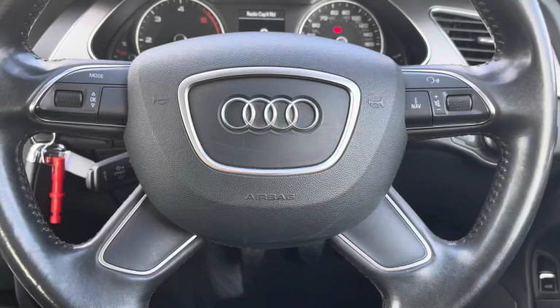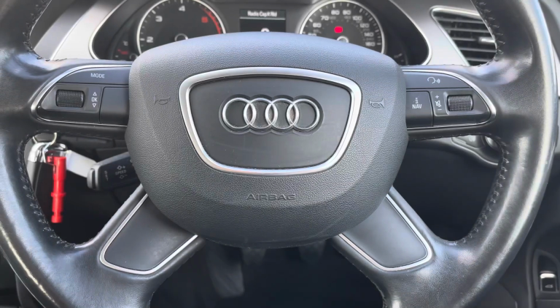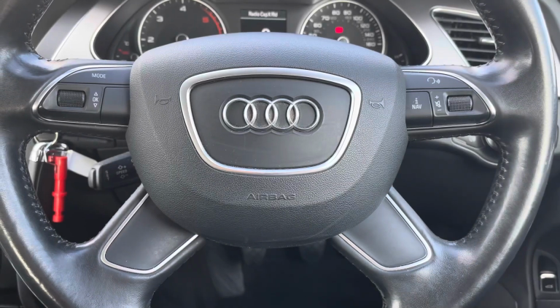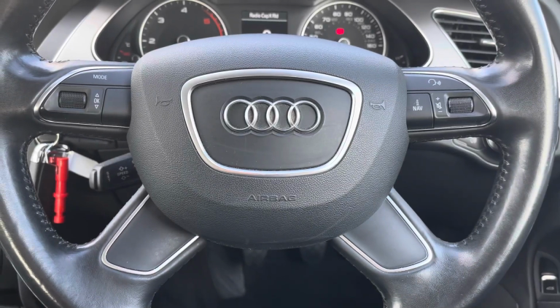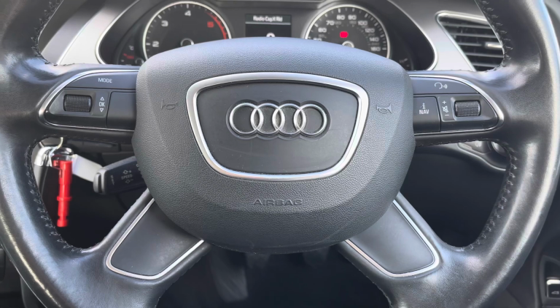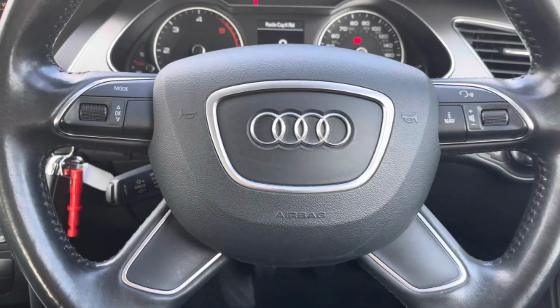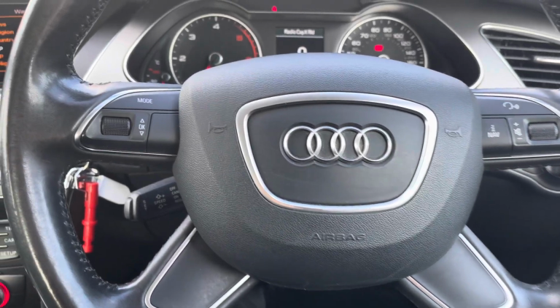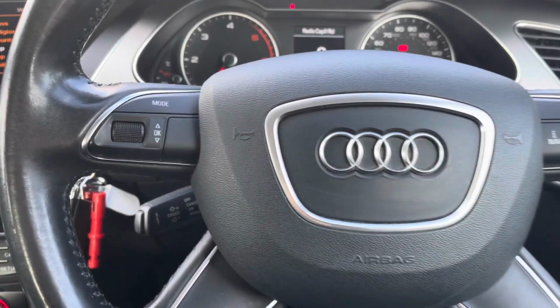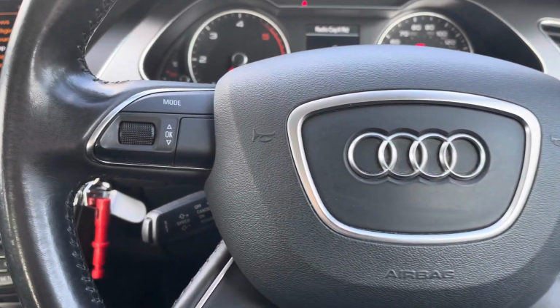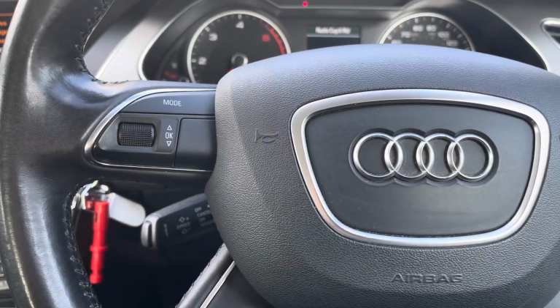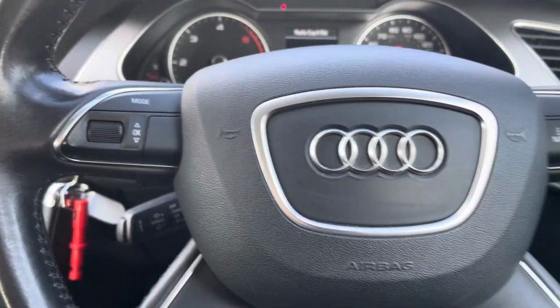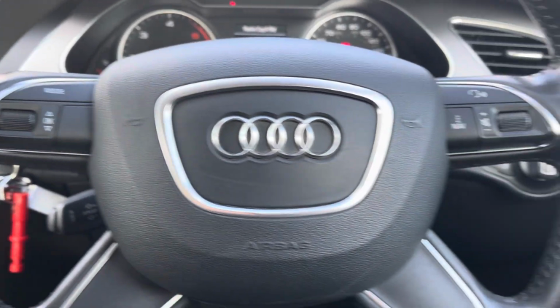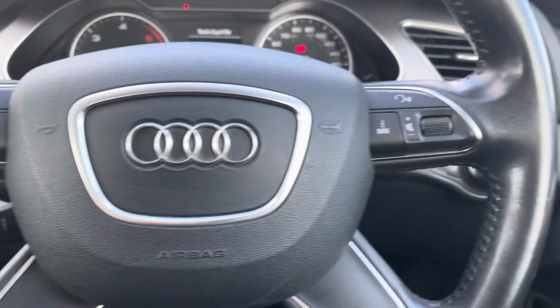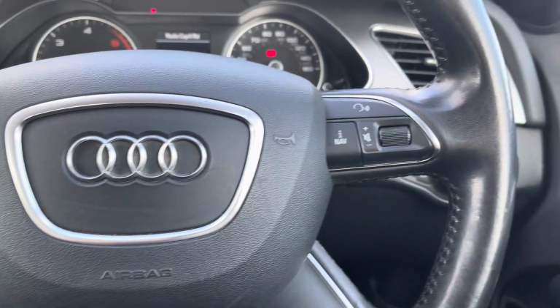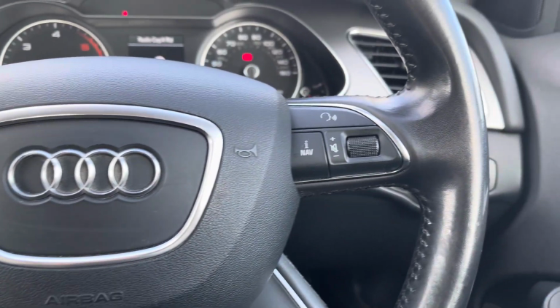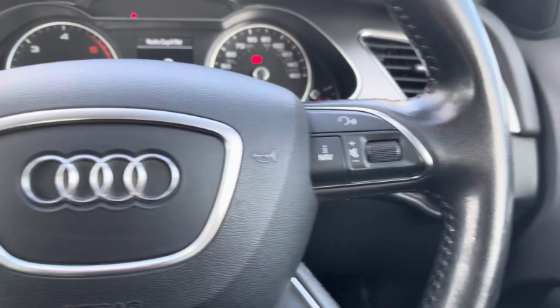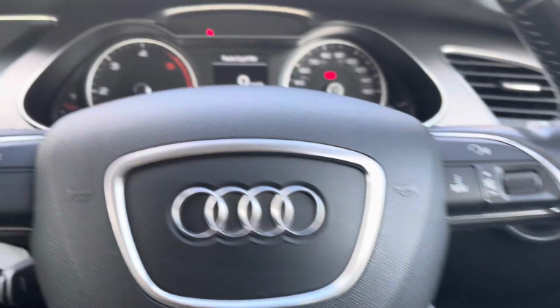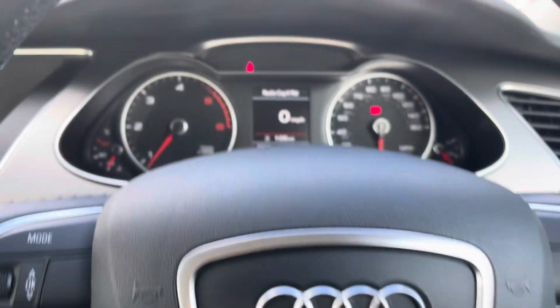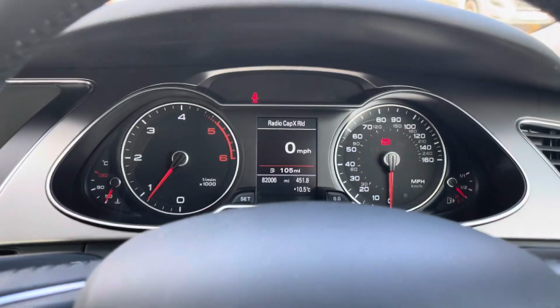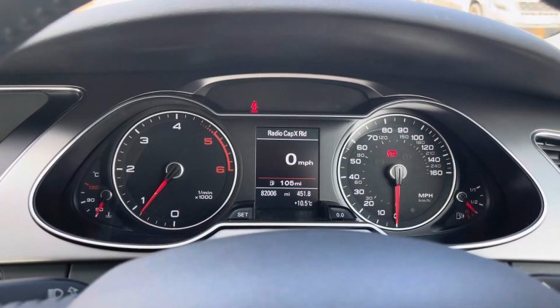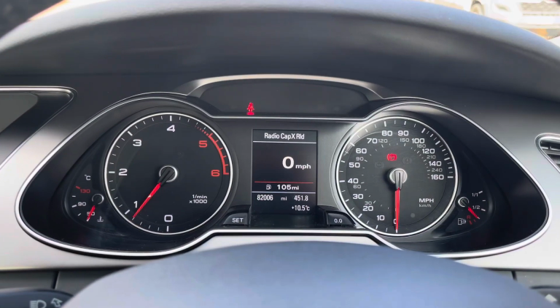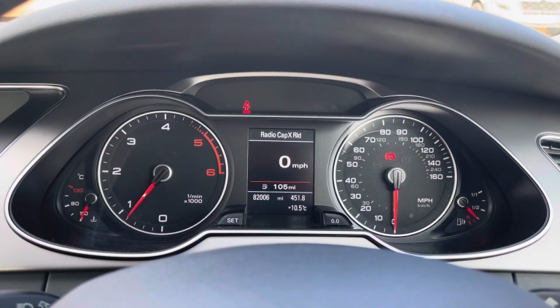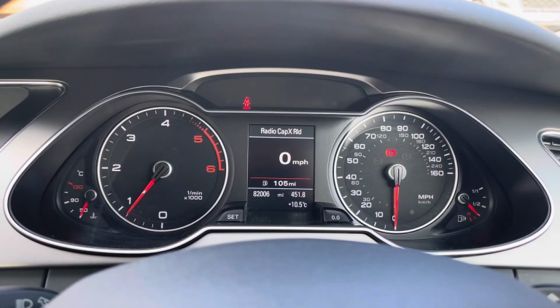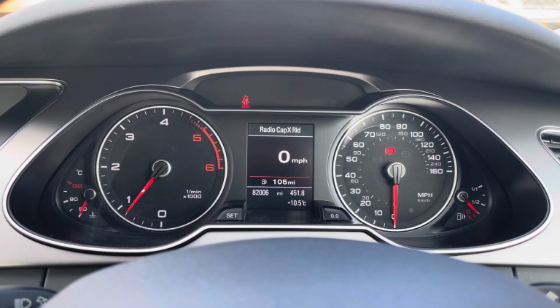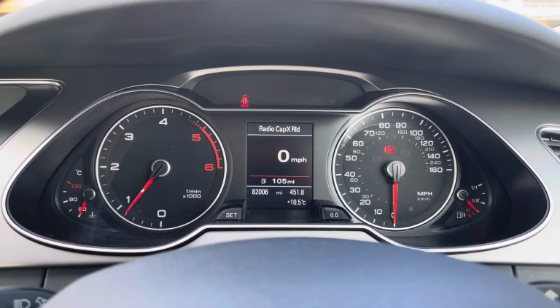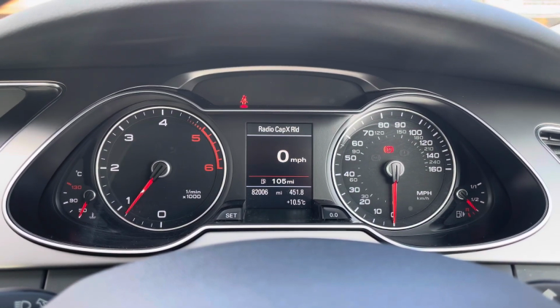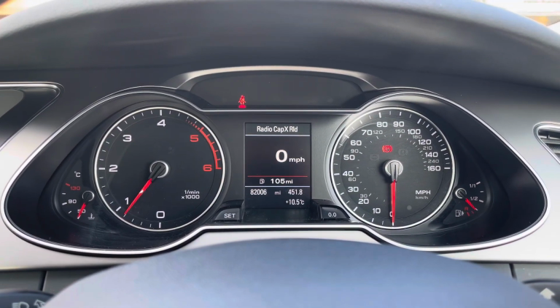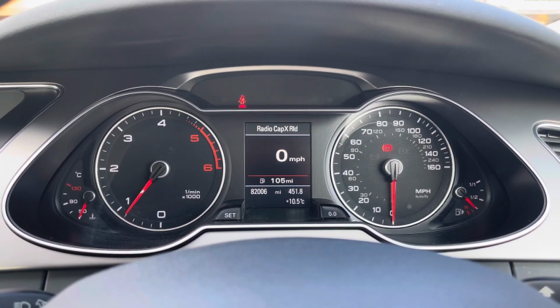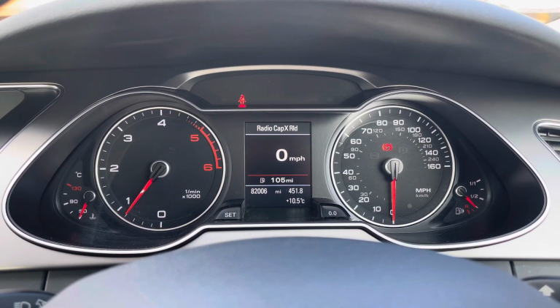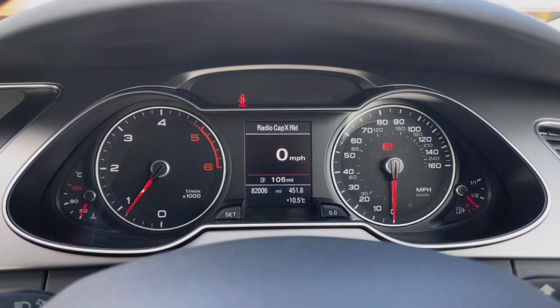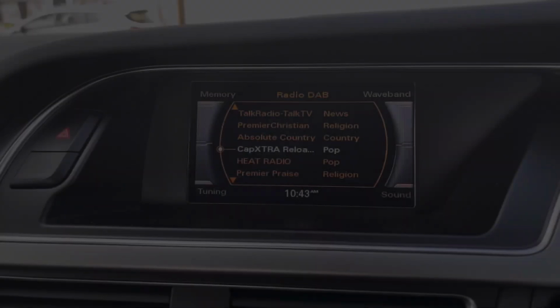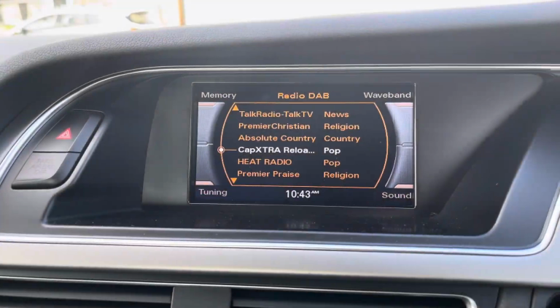Moving on, we have the vehicle's leather multifunctional steering wheel, which gives access to some of the vehicle's features from the comfort of your driving position. And just above, we have the analogue dials with the central digital display screen.